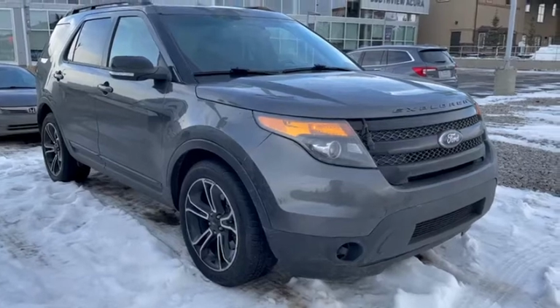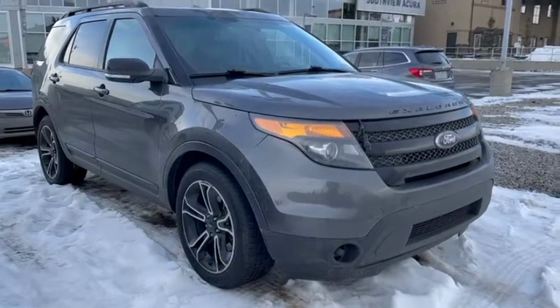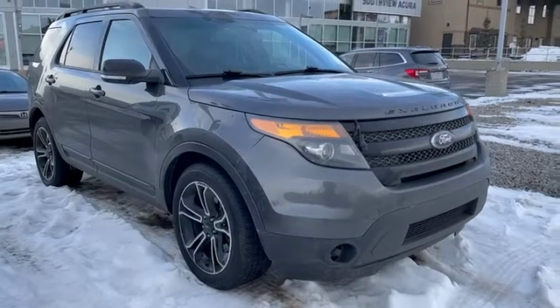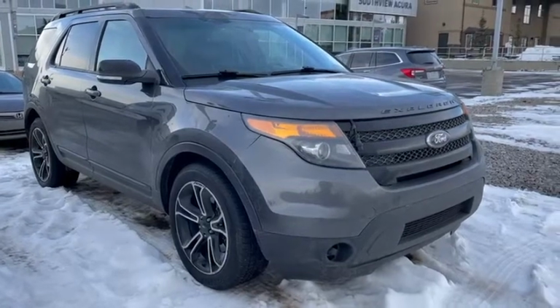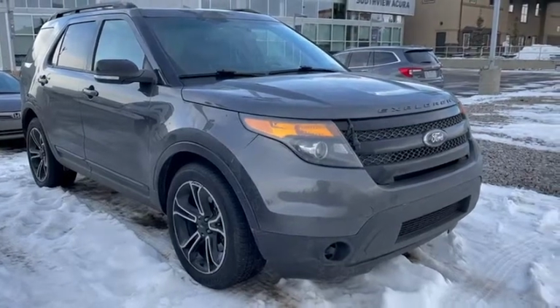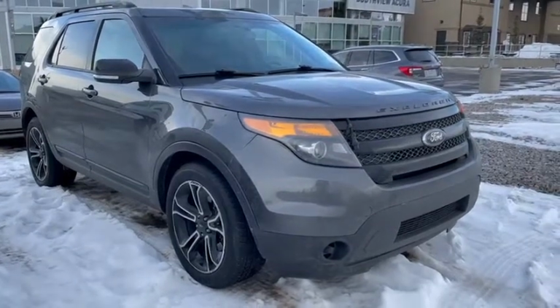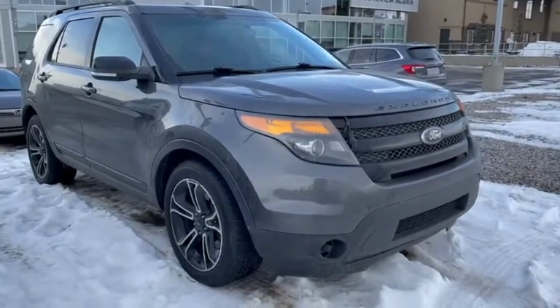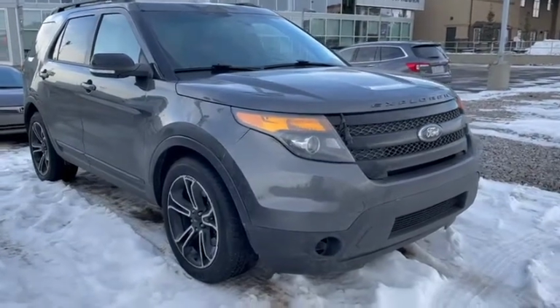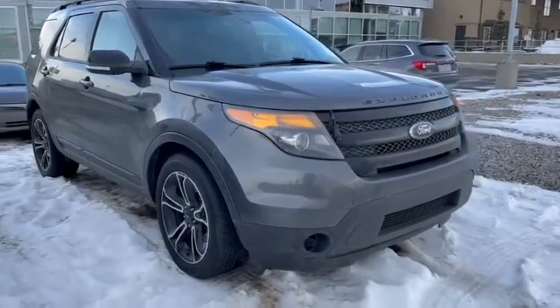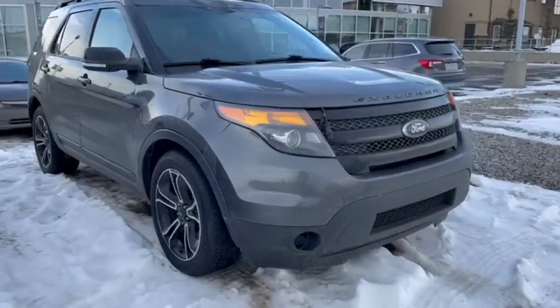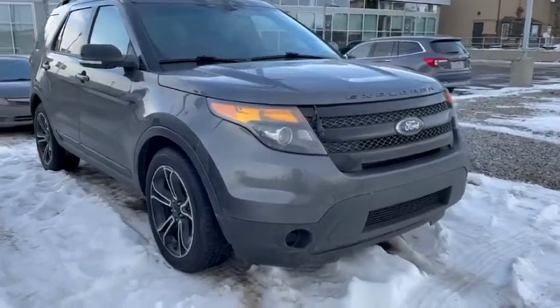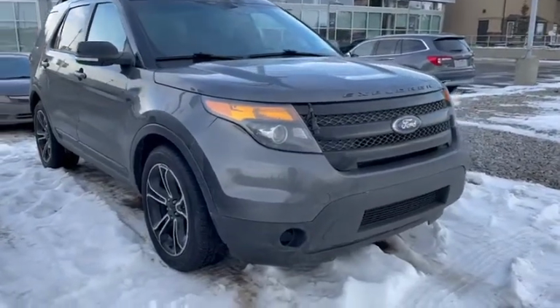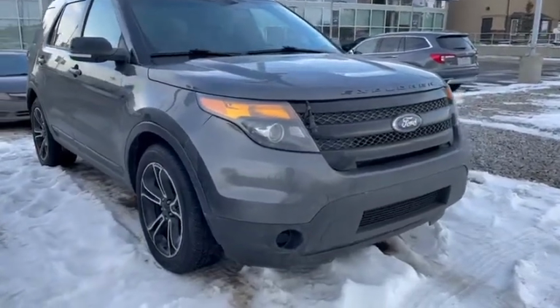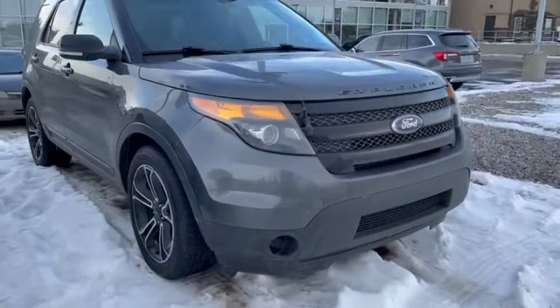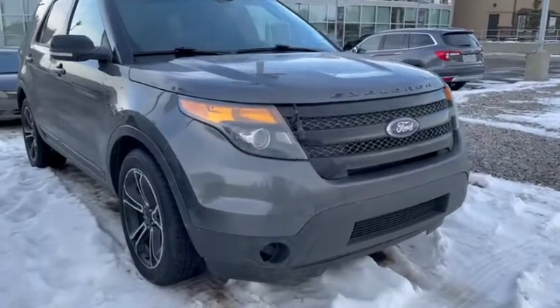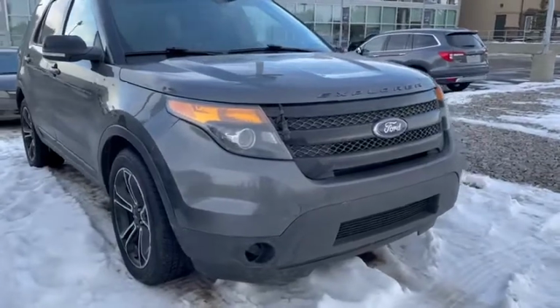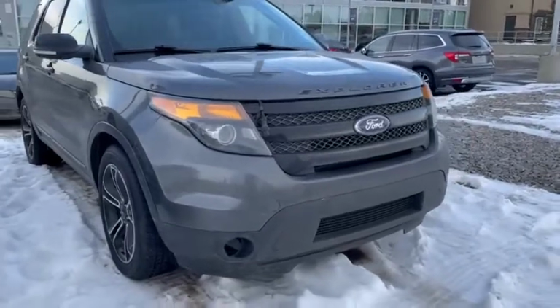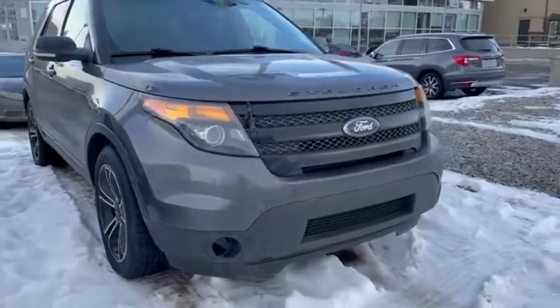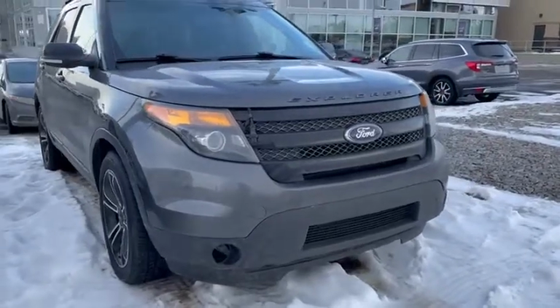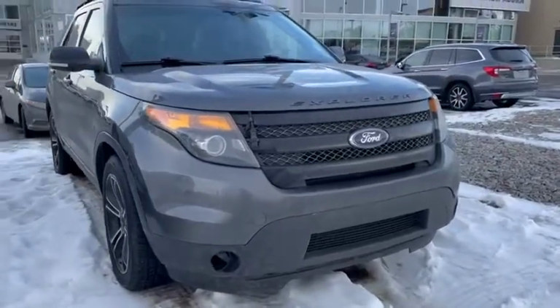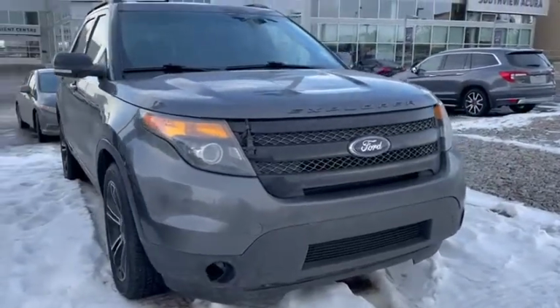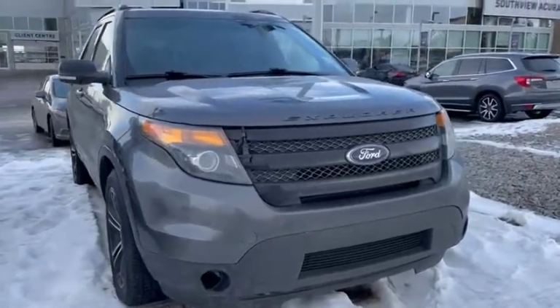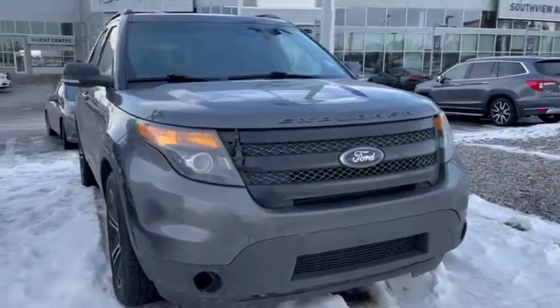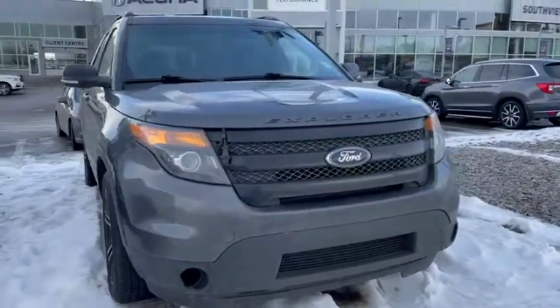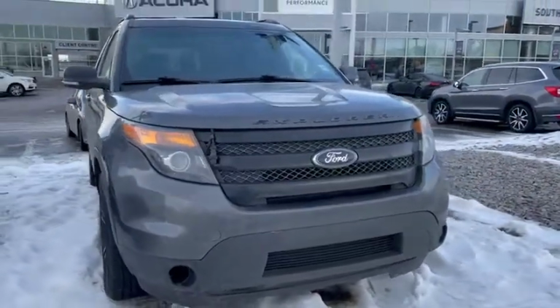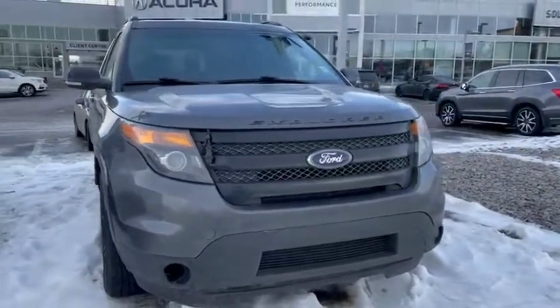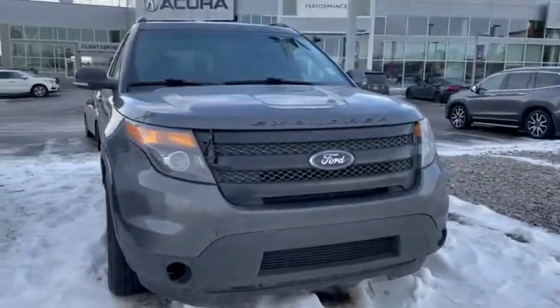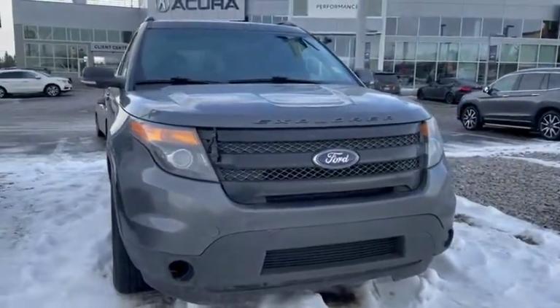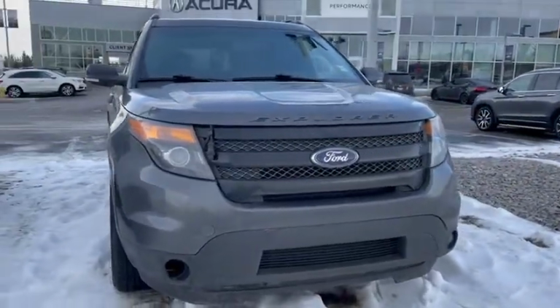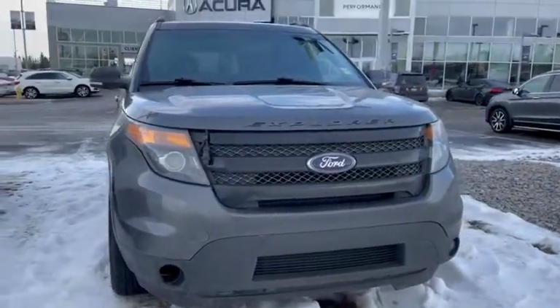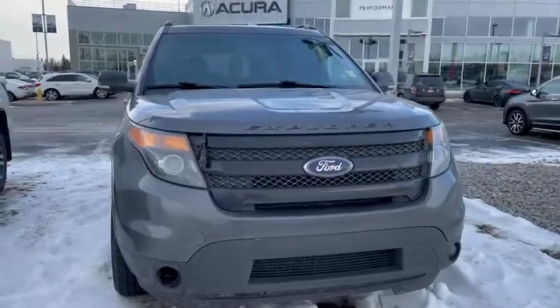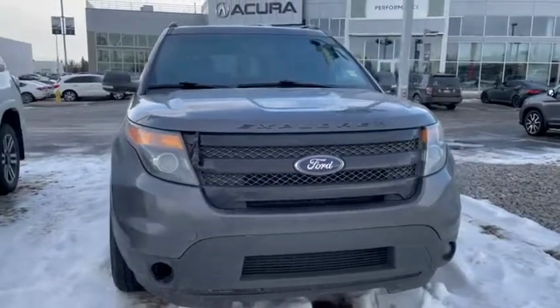Hi Jerry, how are you? Ali here from Acura. I just want to thank you for inquiring on this beautiful 2015 Ford Explorer Sport. I'm just going to do a quick walk-around video to show you how beautiful this unit is.